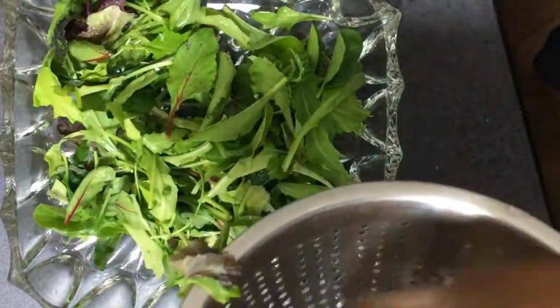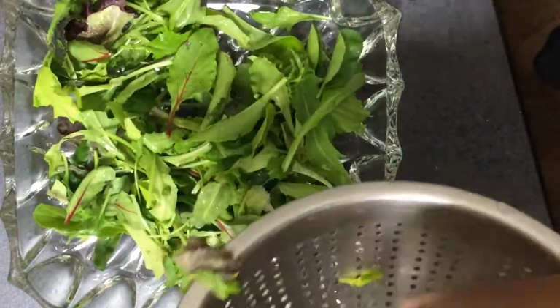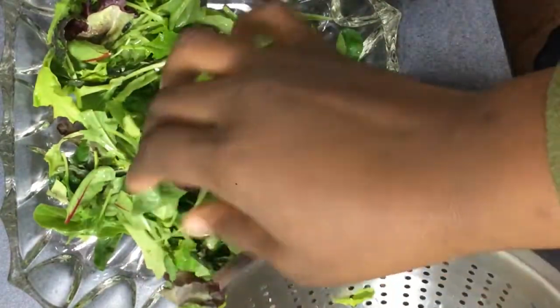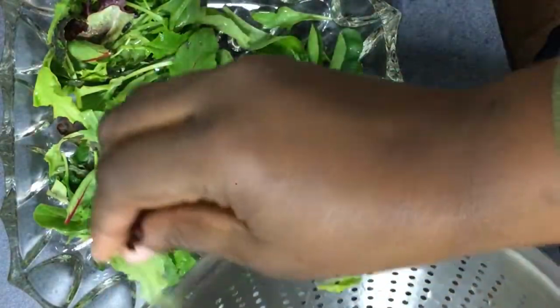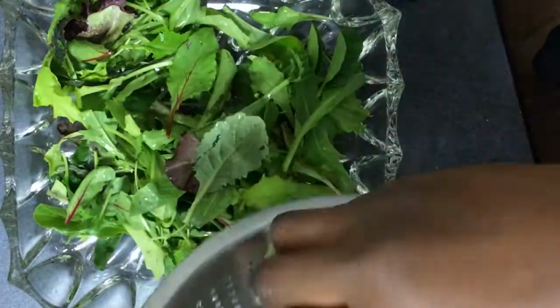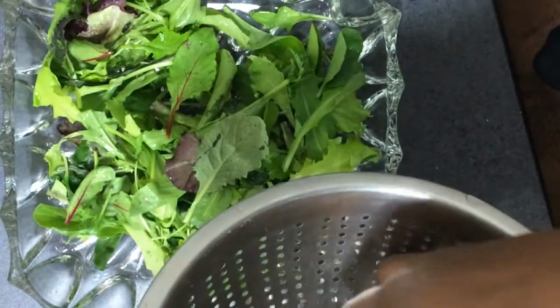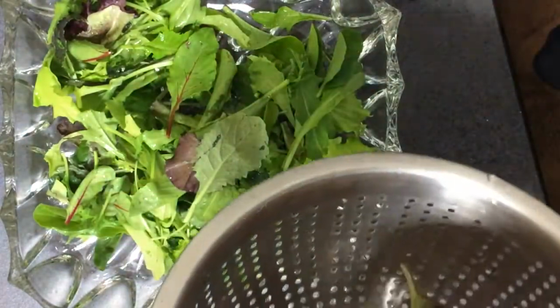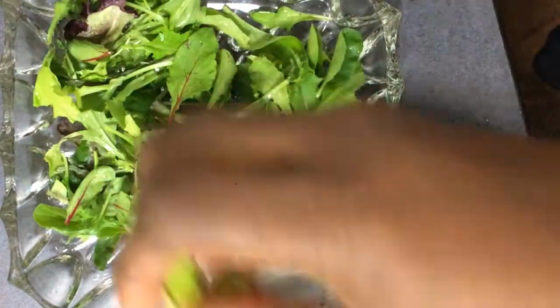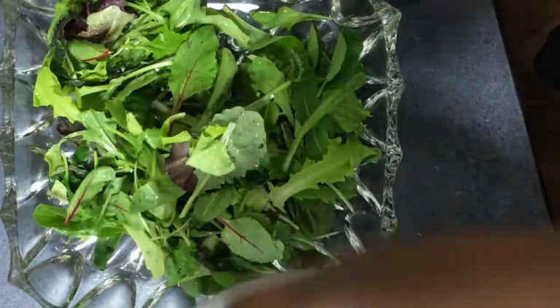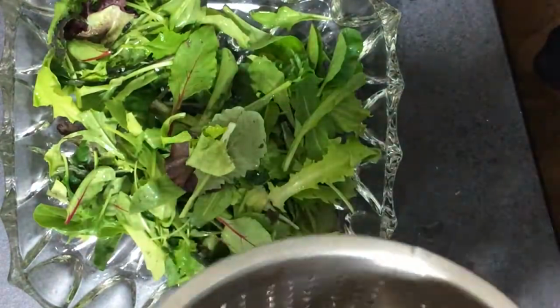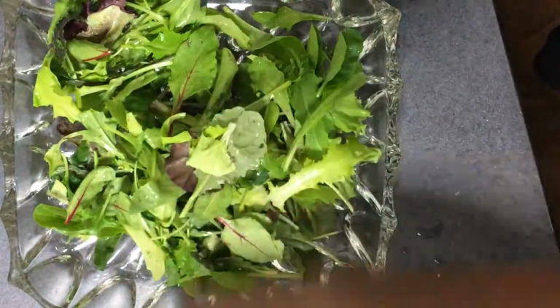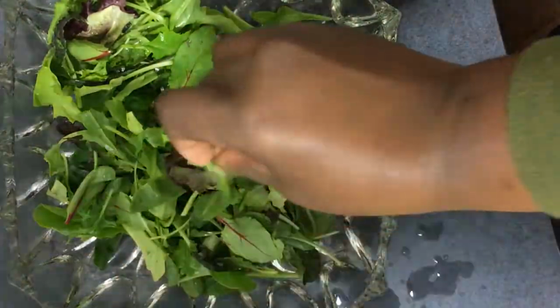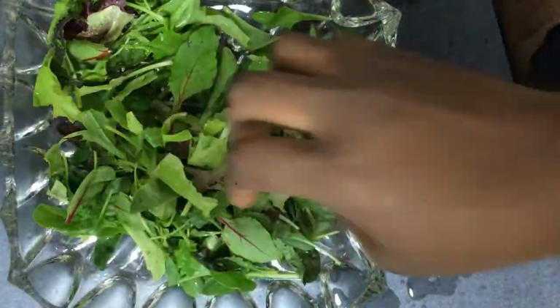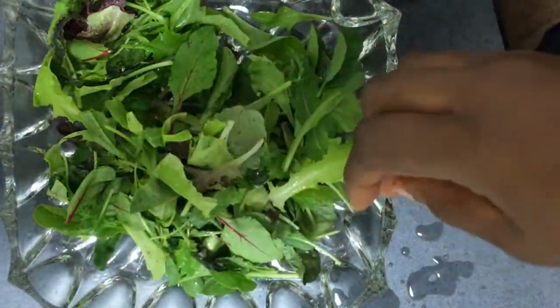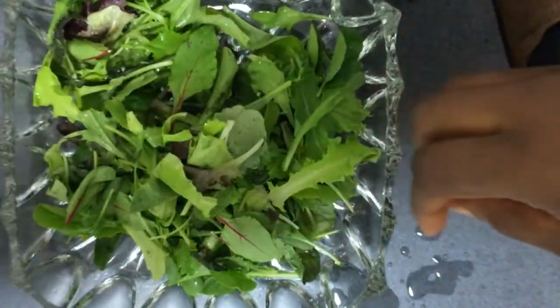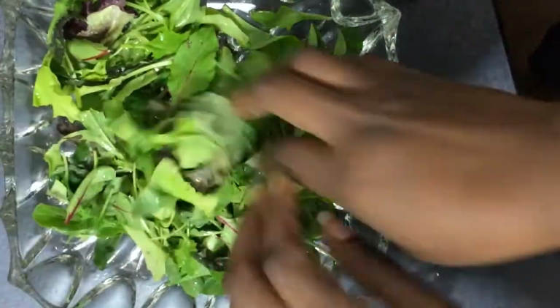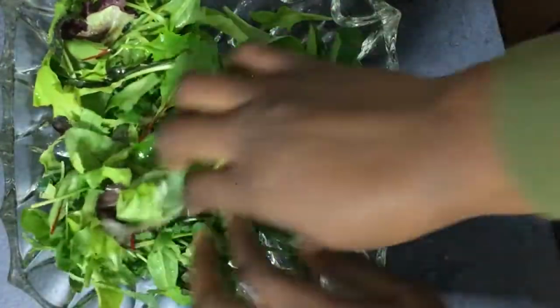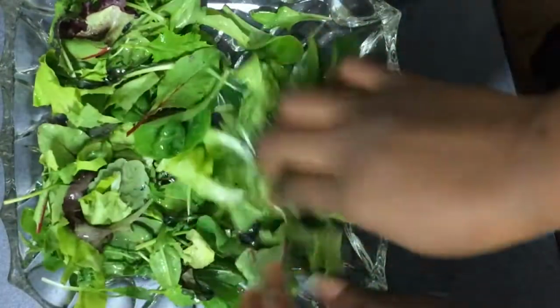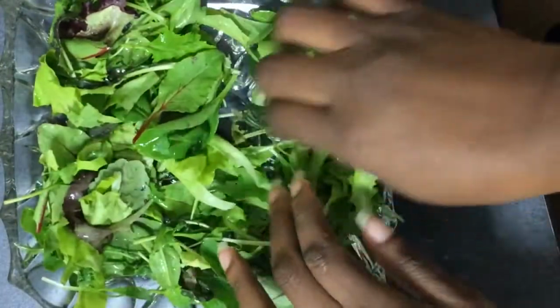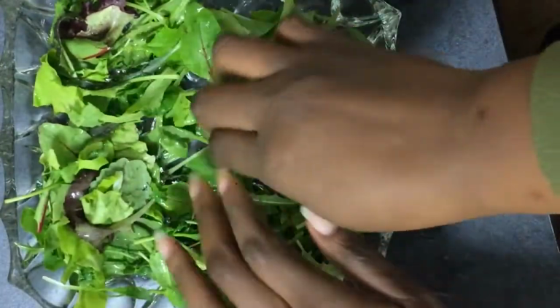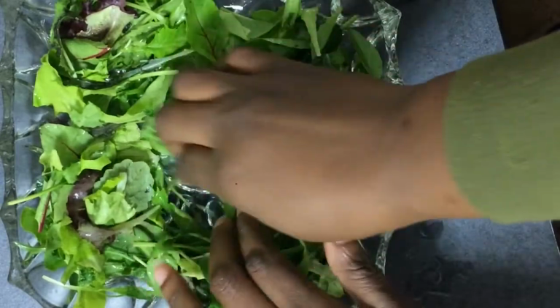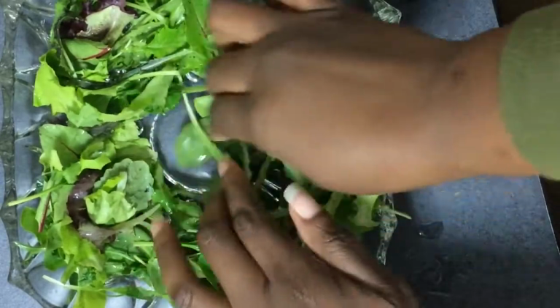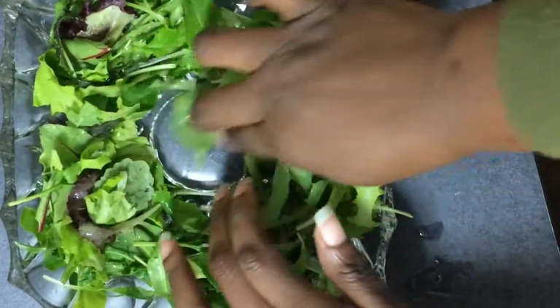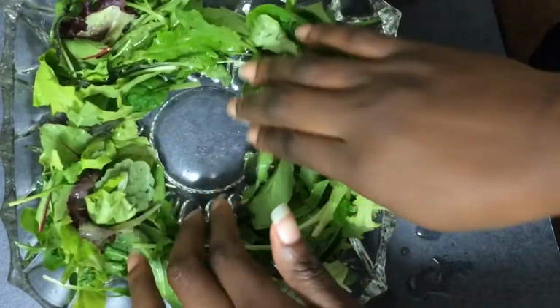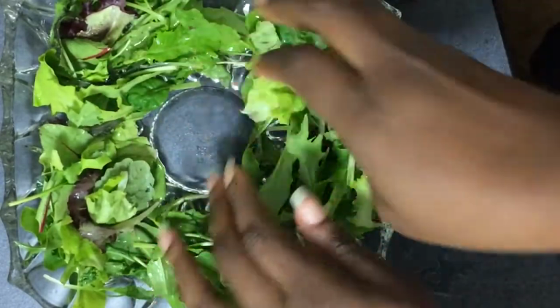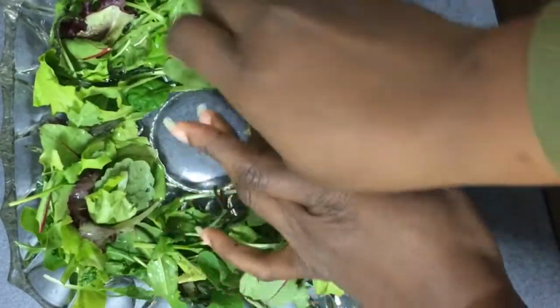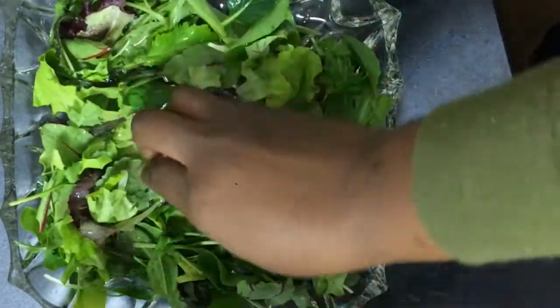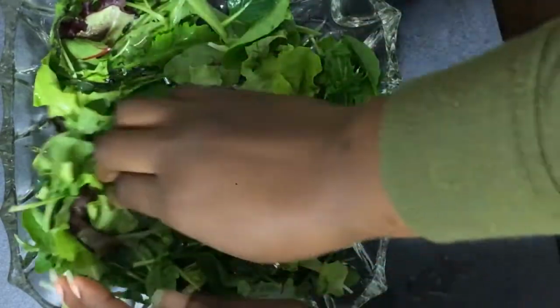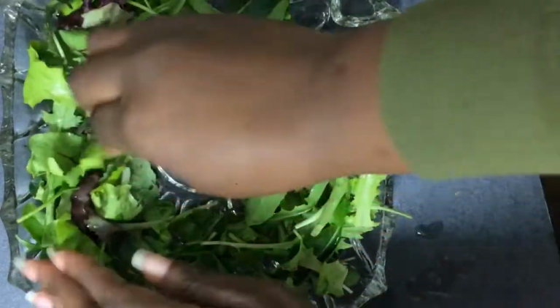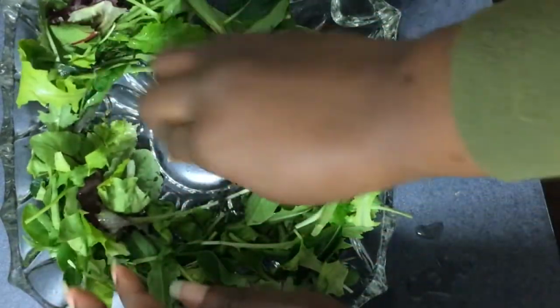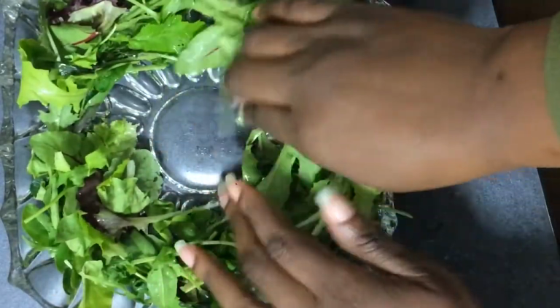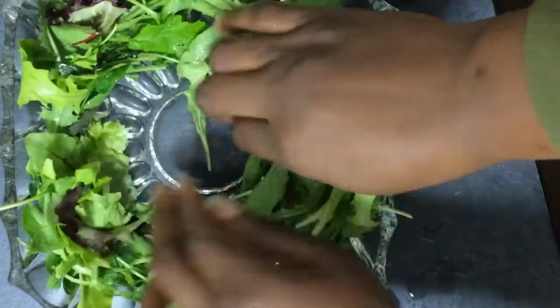Put them in the plate, alright. After that I move them around so it can be any shape or look I want. But in this case, I'm going with a round one.